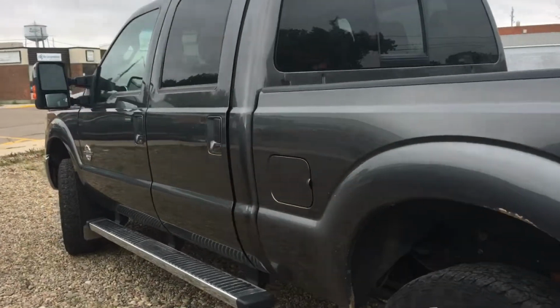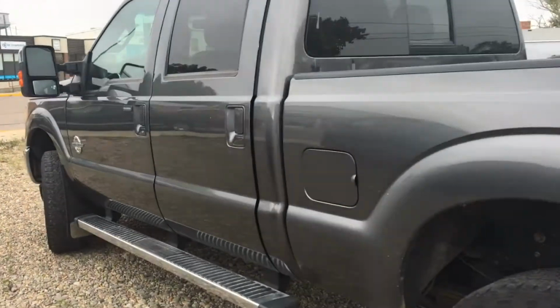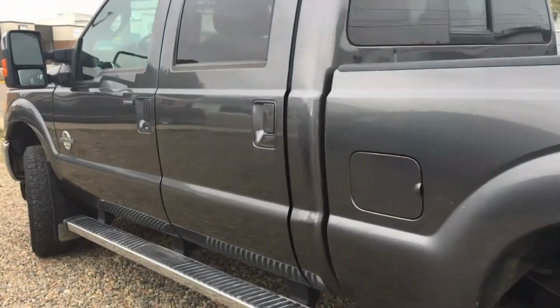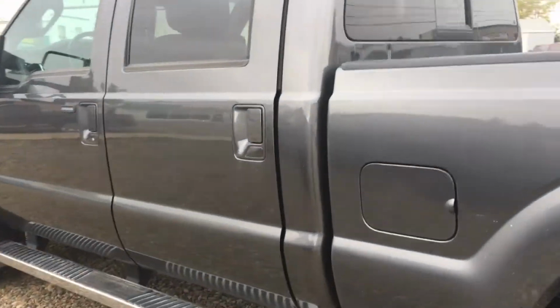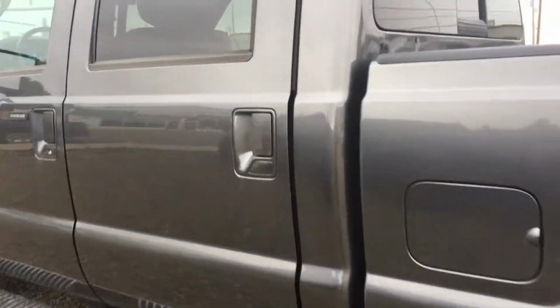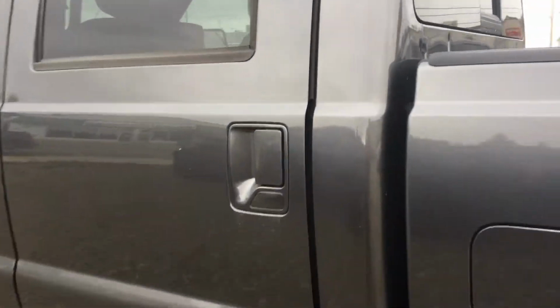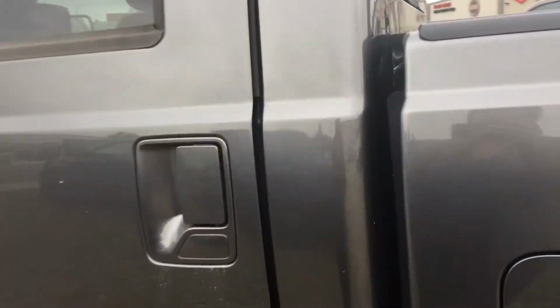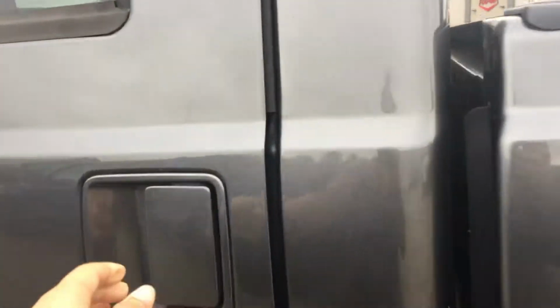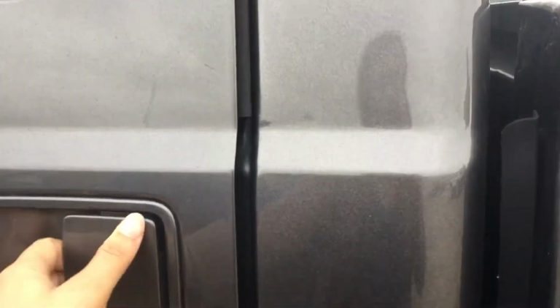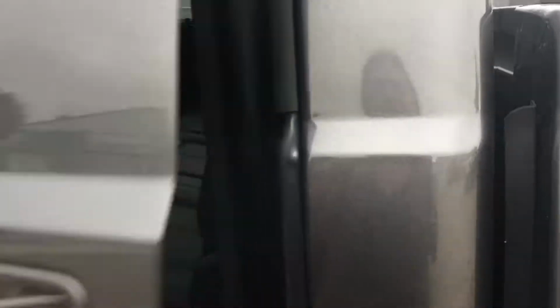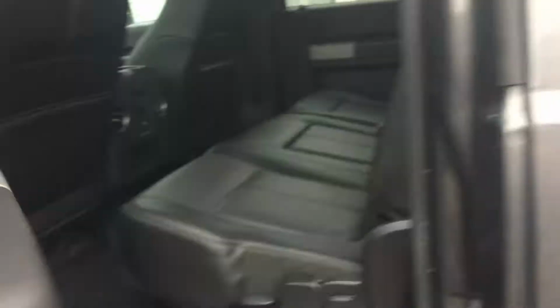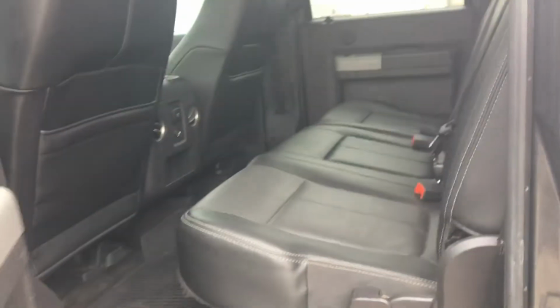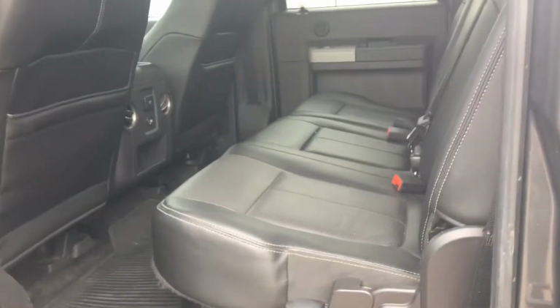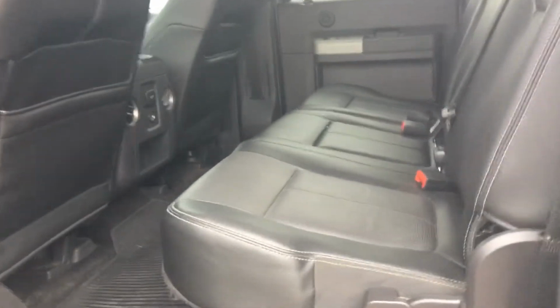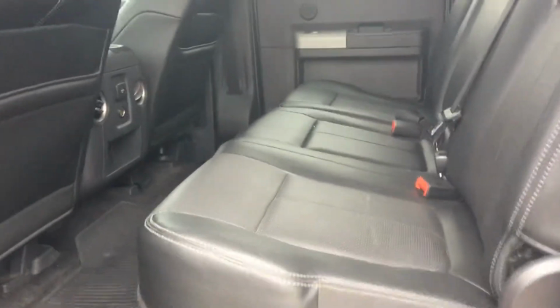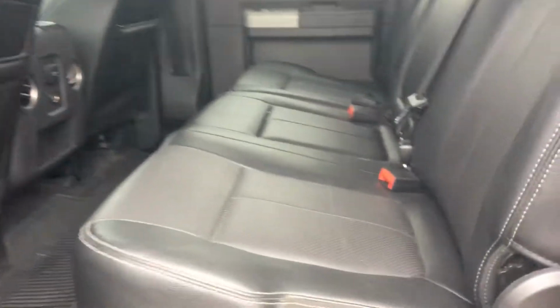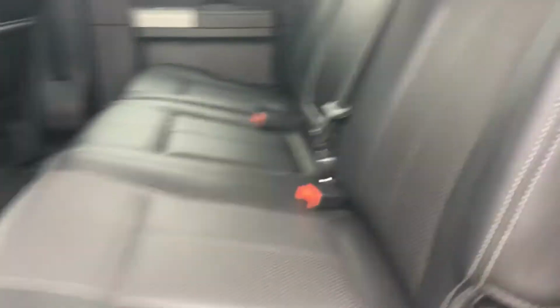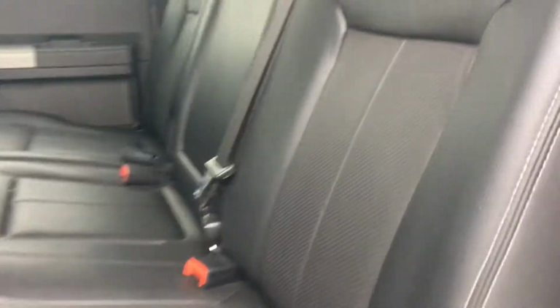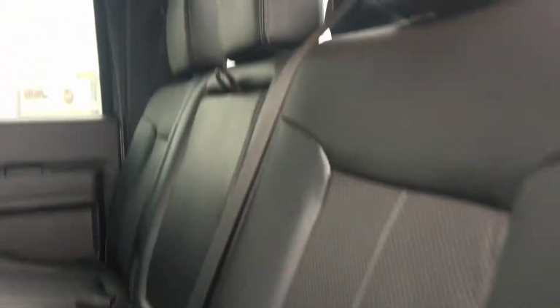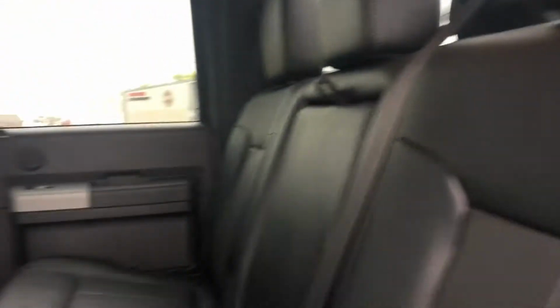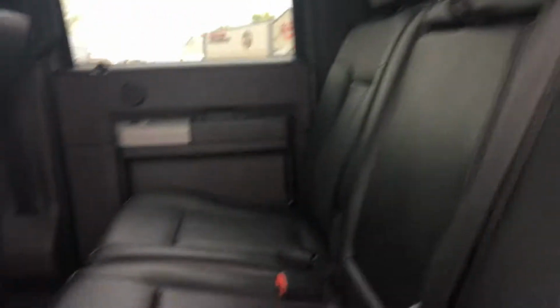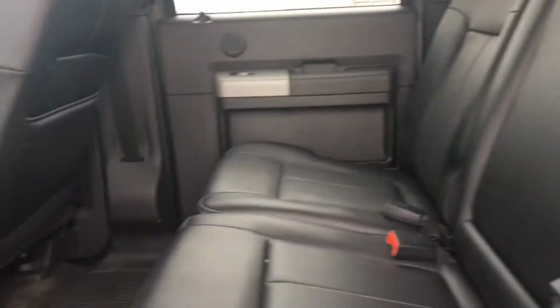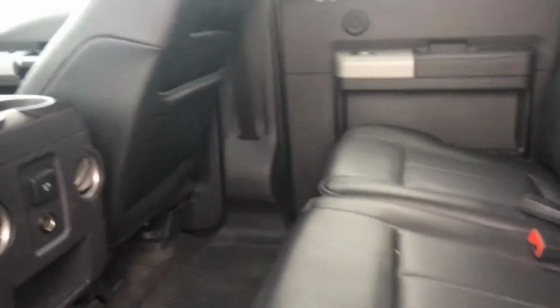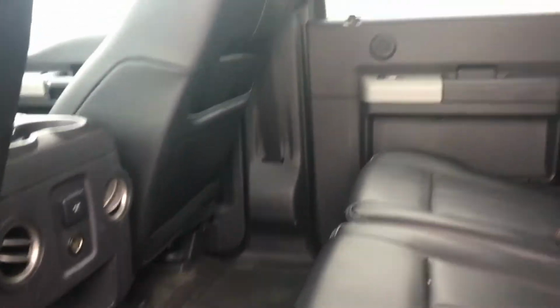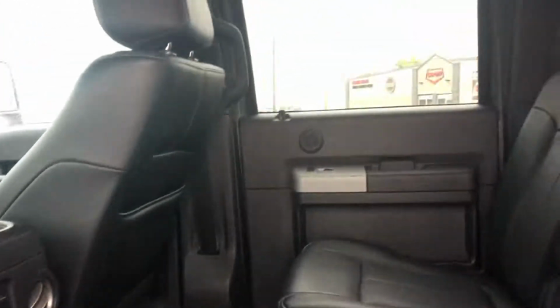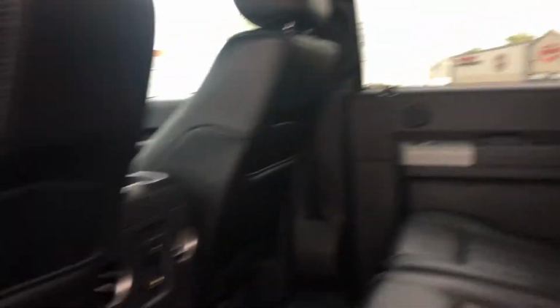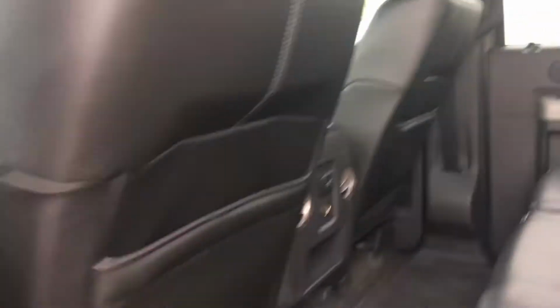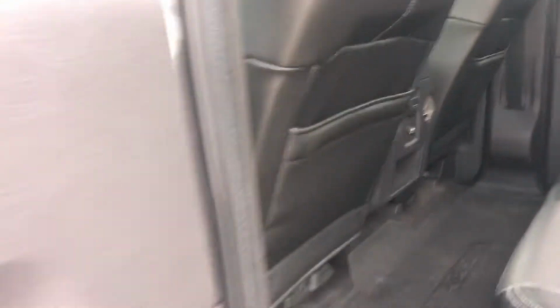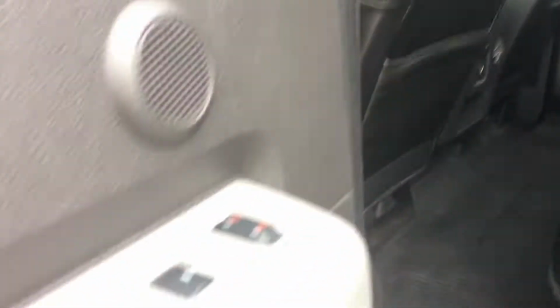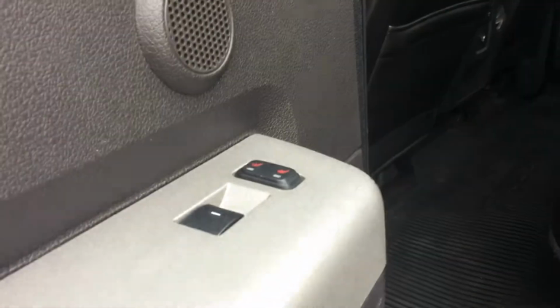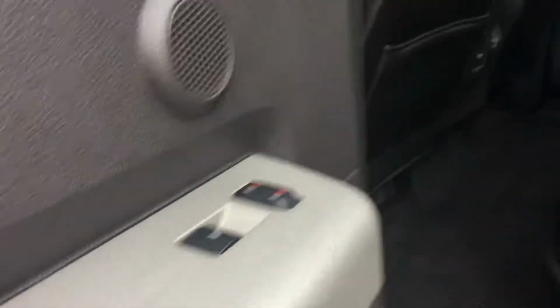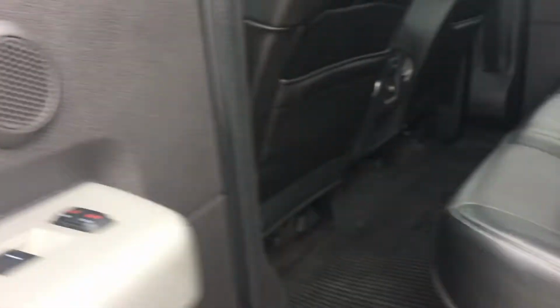Let's take a look inside. We'll start with the back. We have a nice leather interior, great condition here, lots of room in the back. We also have heated seats in the back as well.